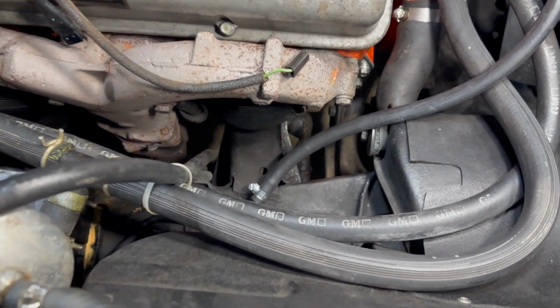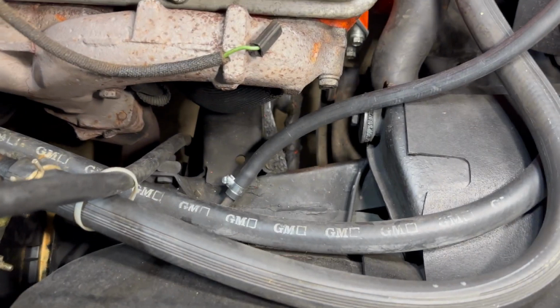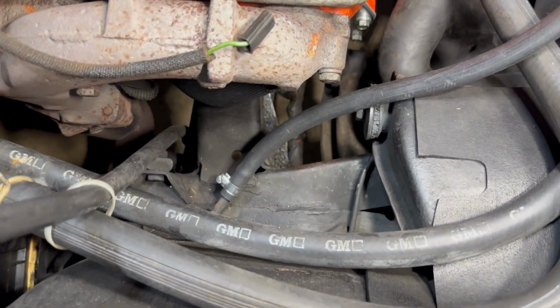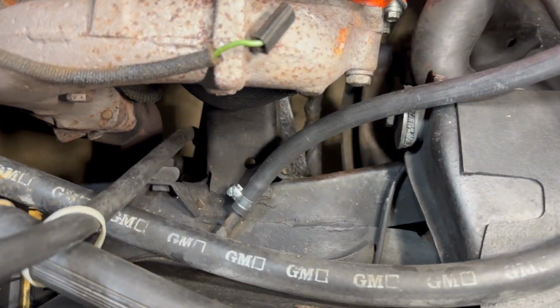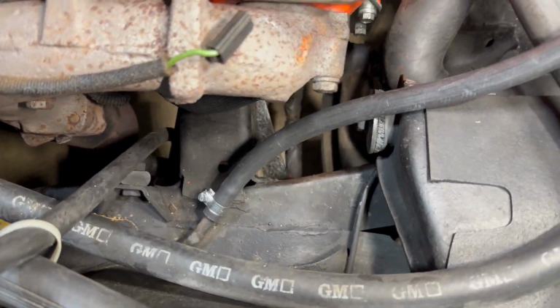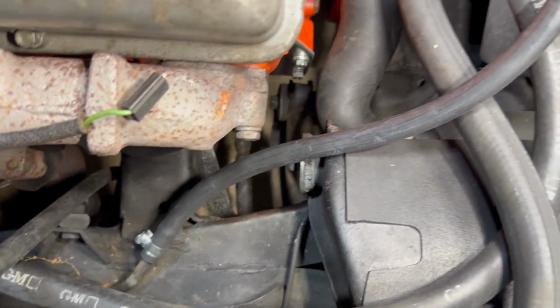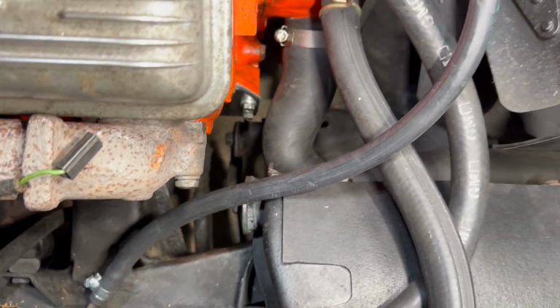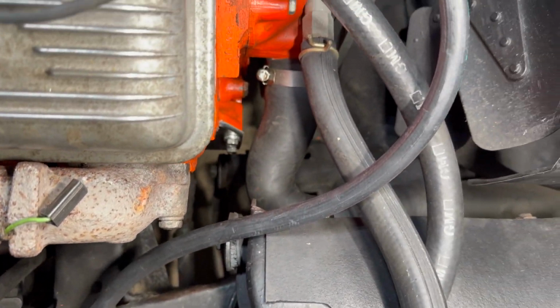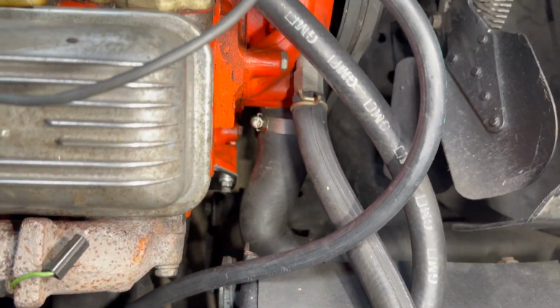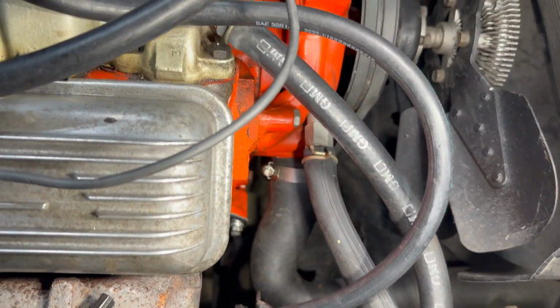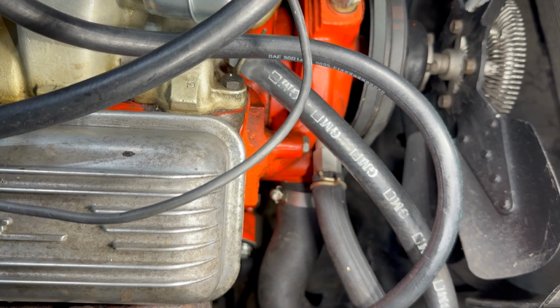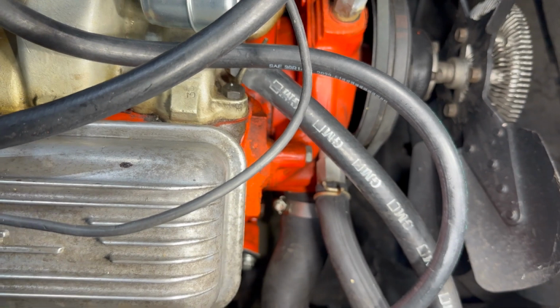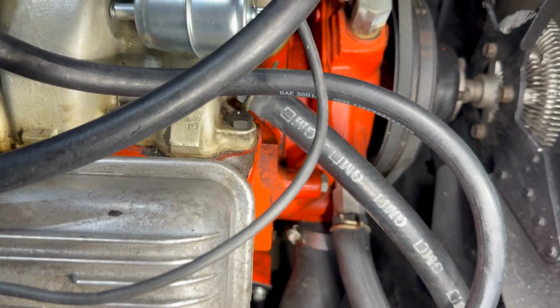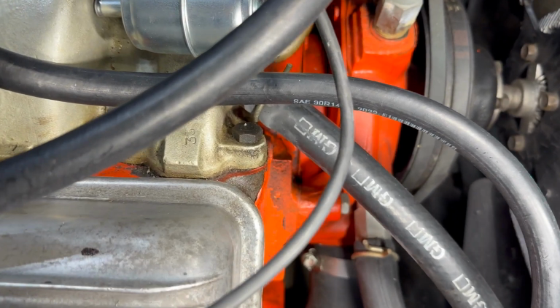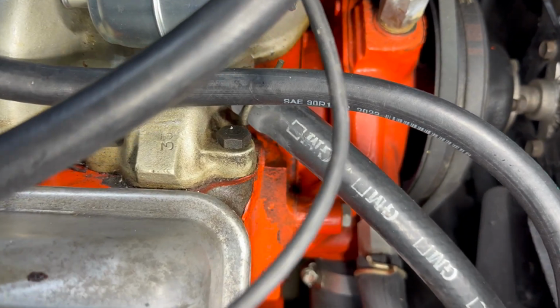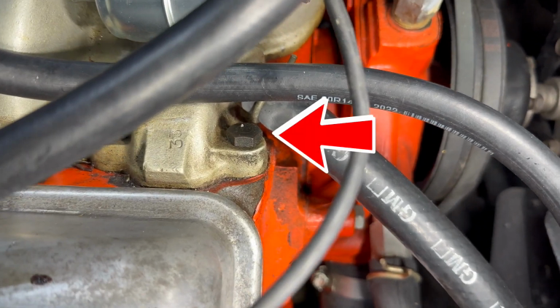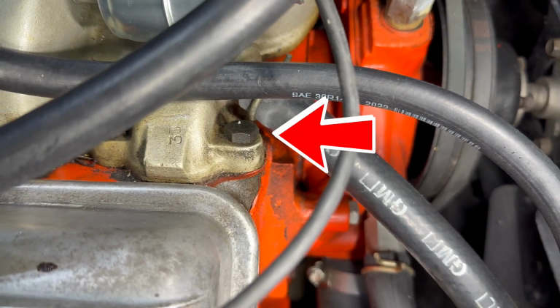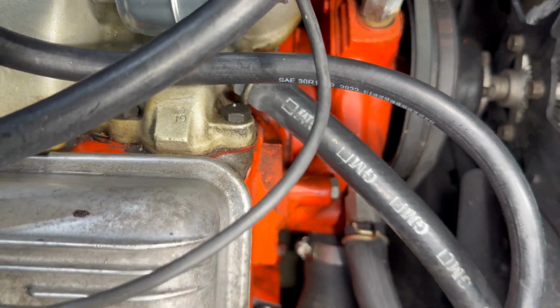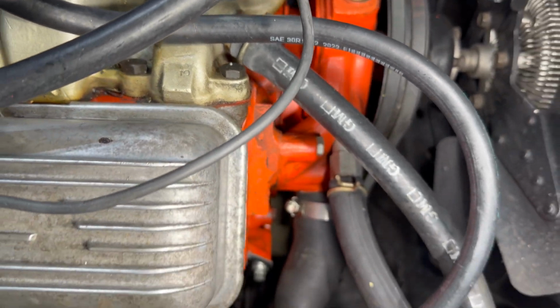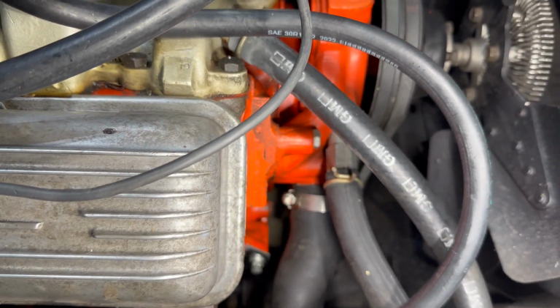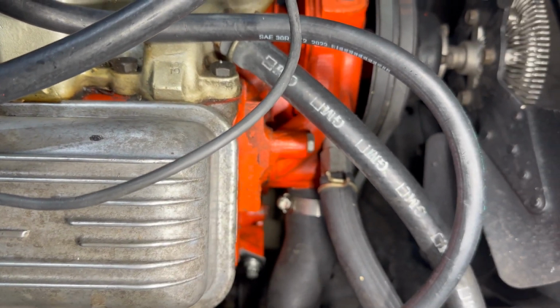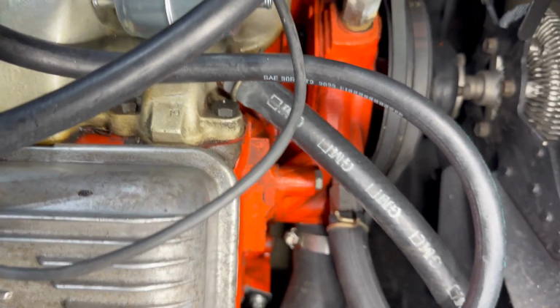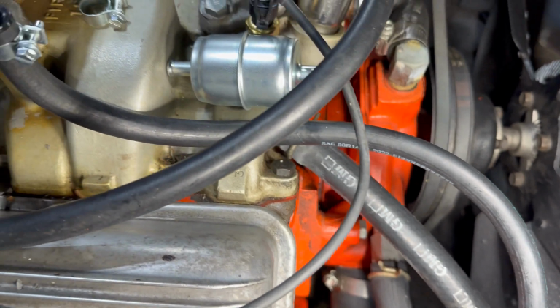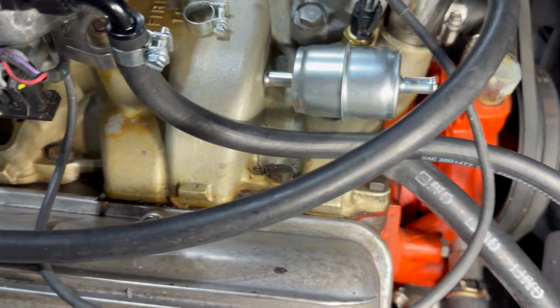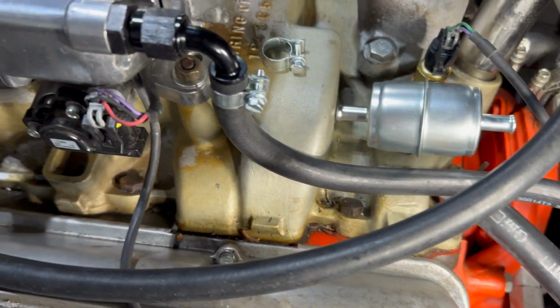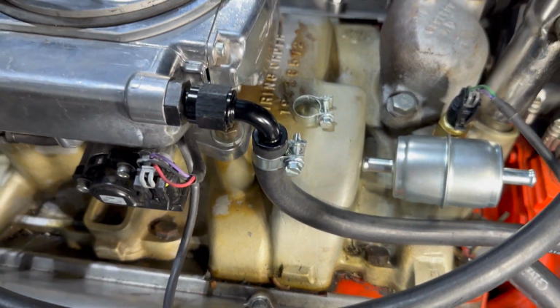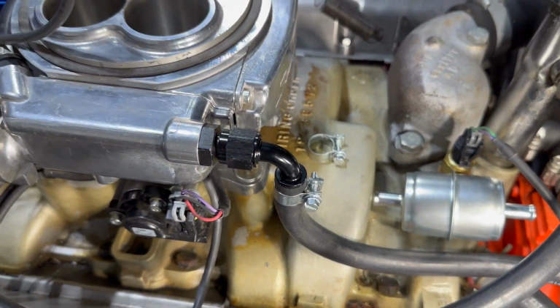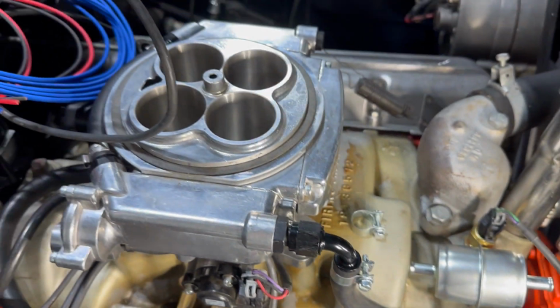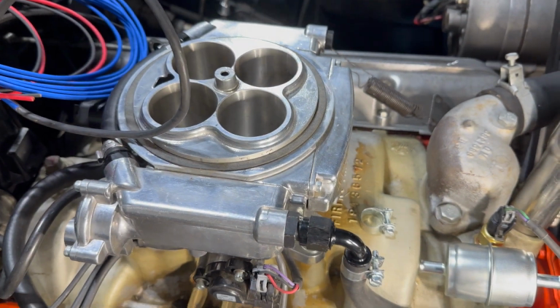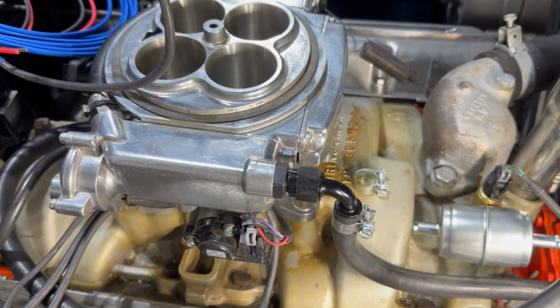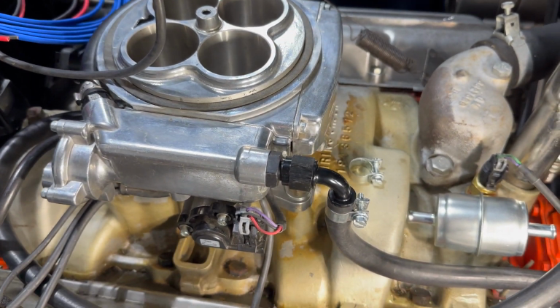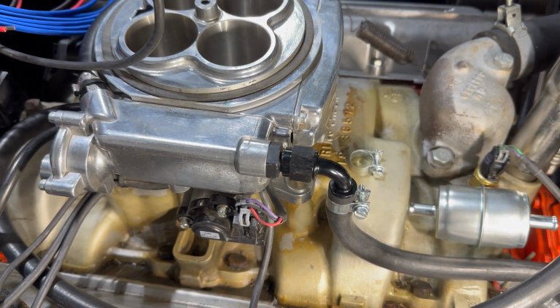So we have our fuel line from the back coming in here. I'm going to run it up here and create a mount off that bolt so we can have the fuel filter hanging right there, make the turn, come up here — it feeds into the throttle body here.